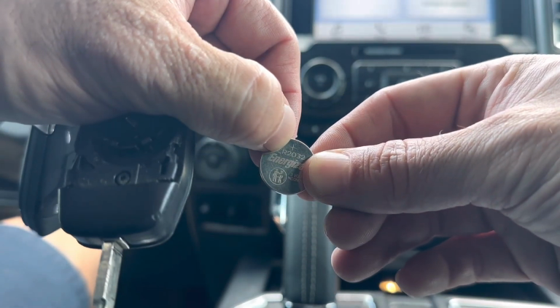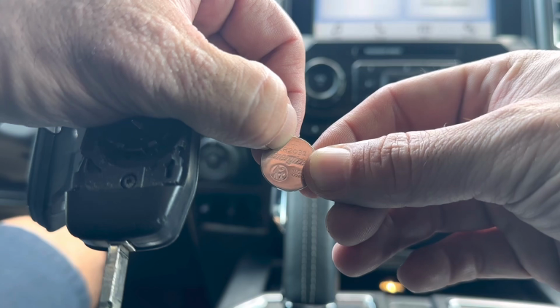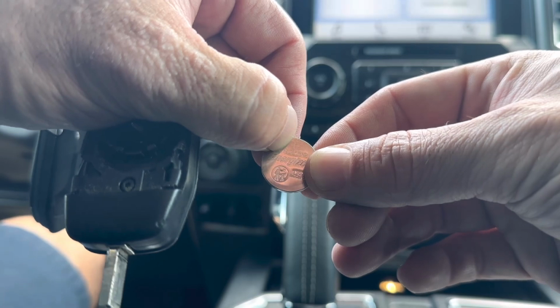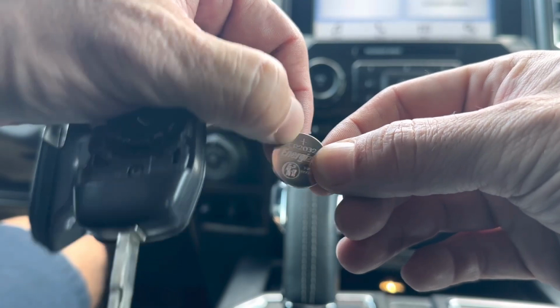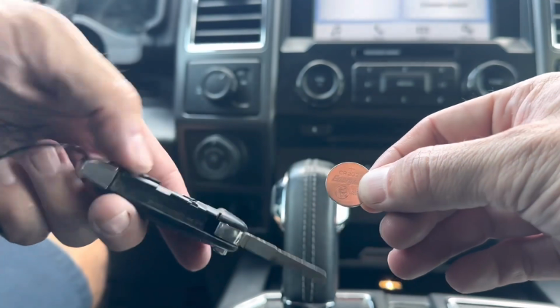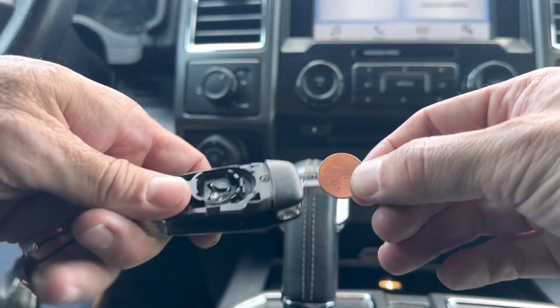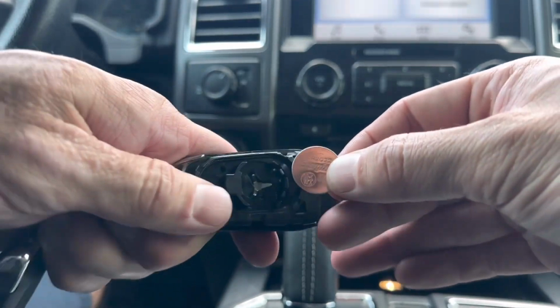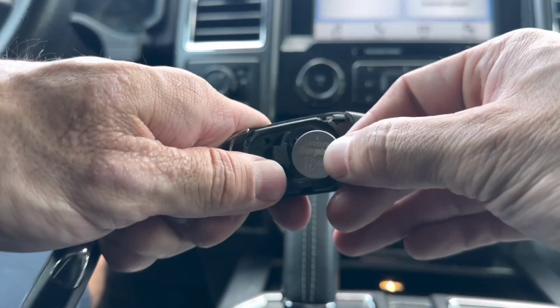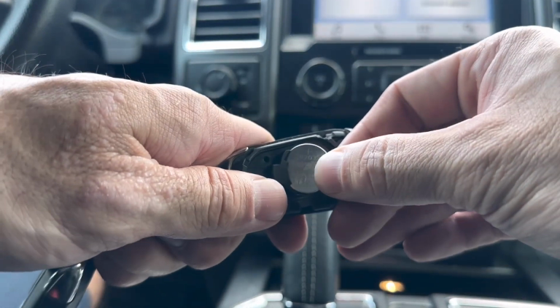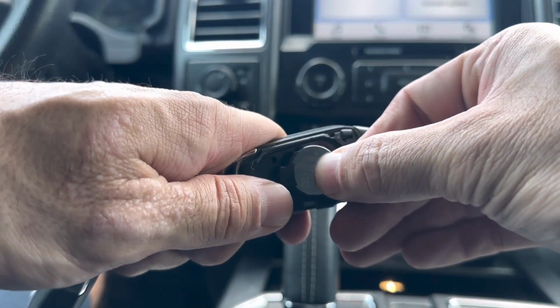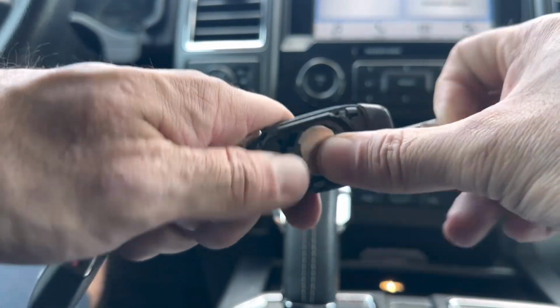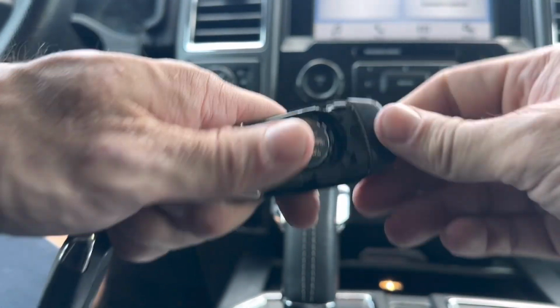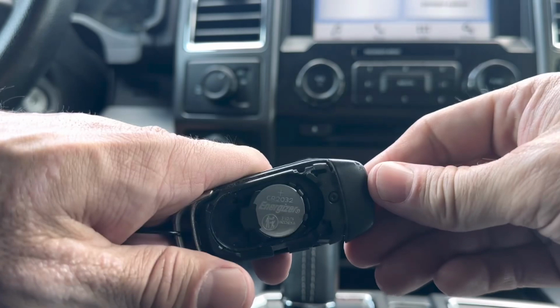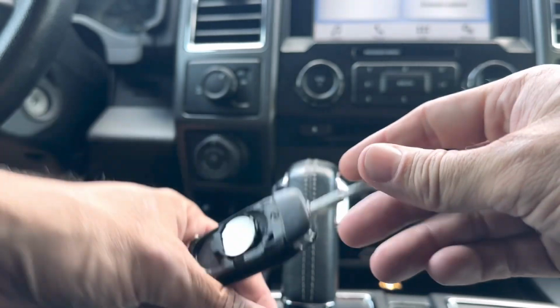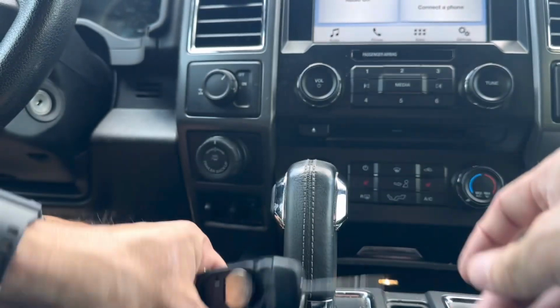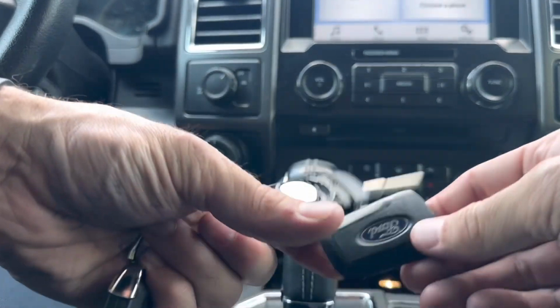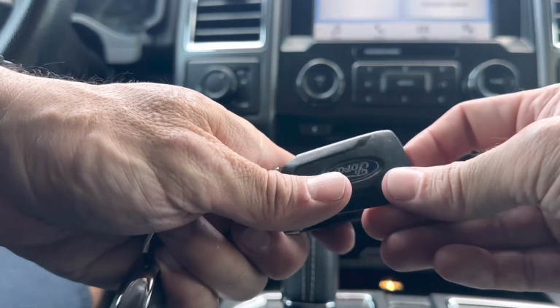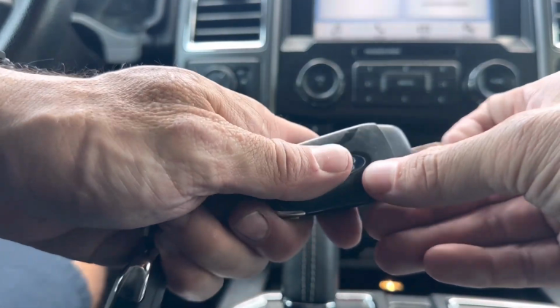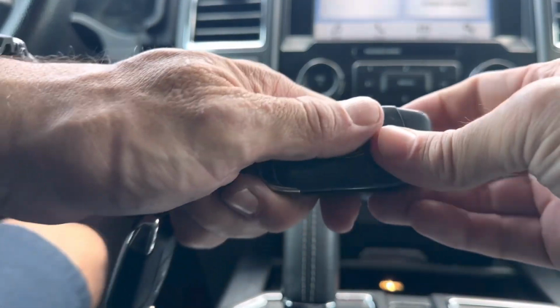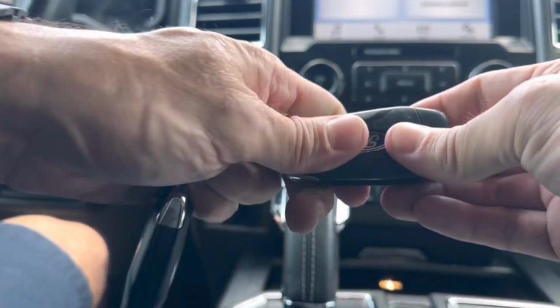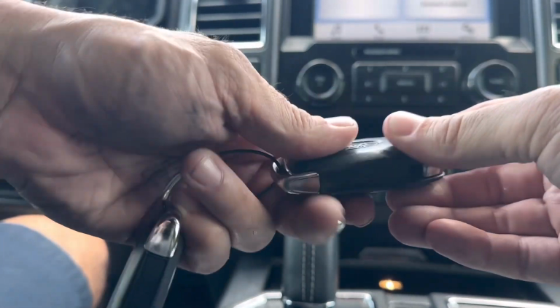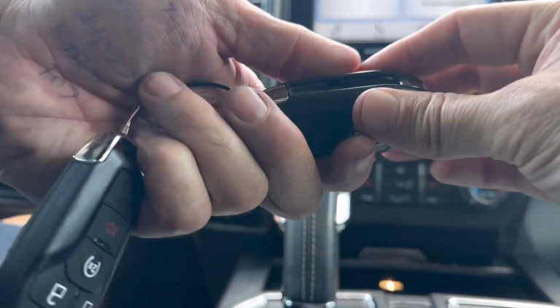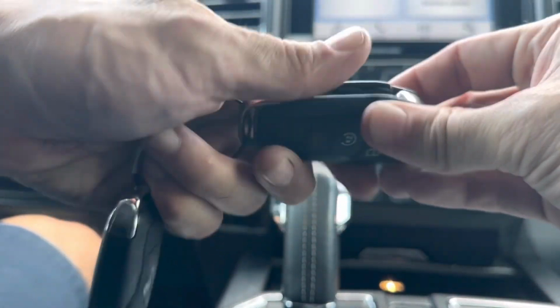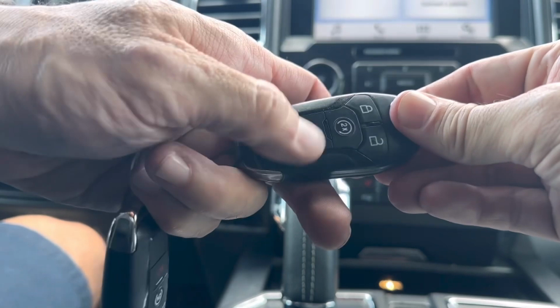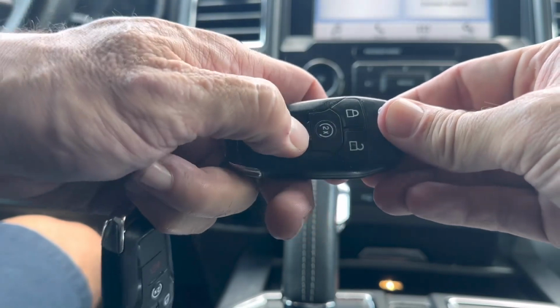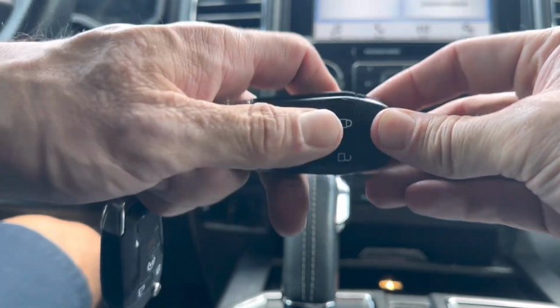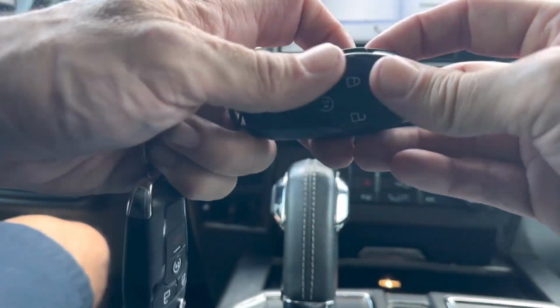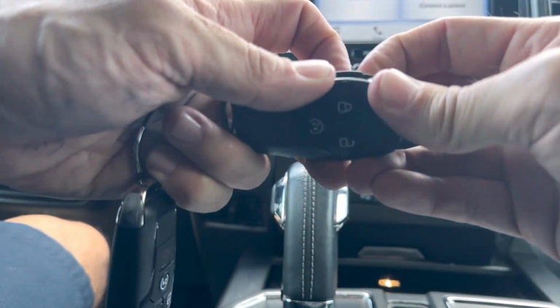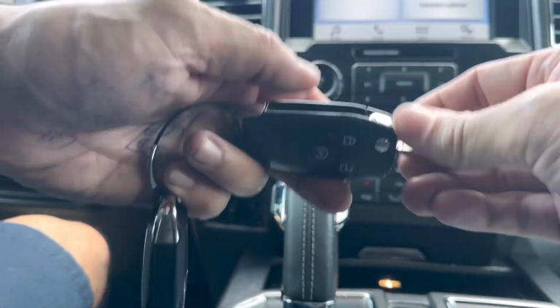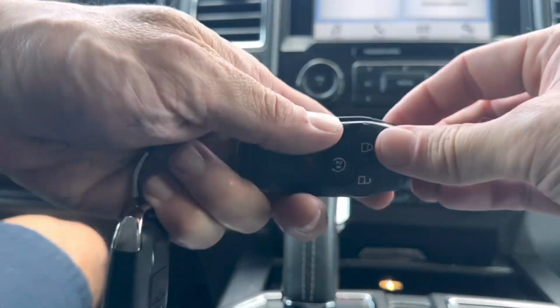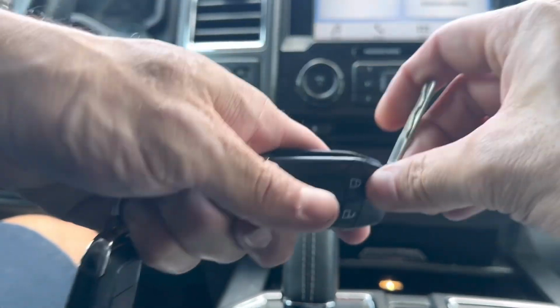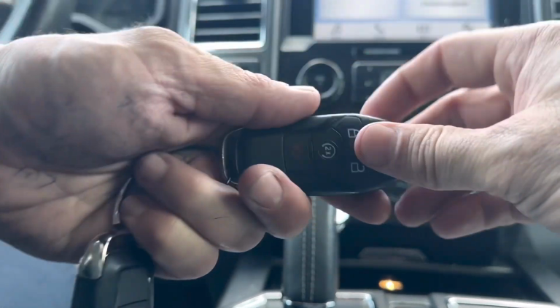Right here on the top you see a little positive sign facing us. We're going to stick this guy in the remote just like that. Get the cover, just pop it back on, set the horn off, and you're good to go.